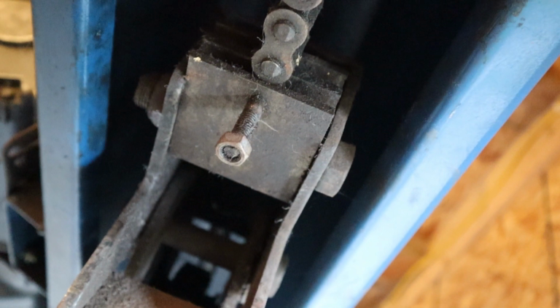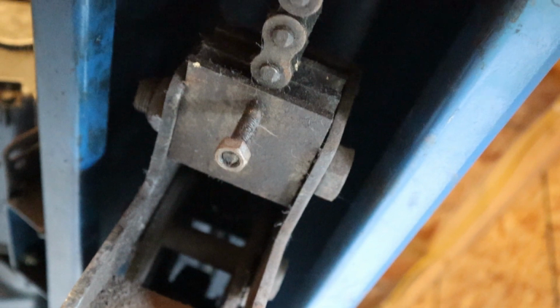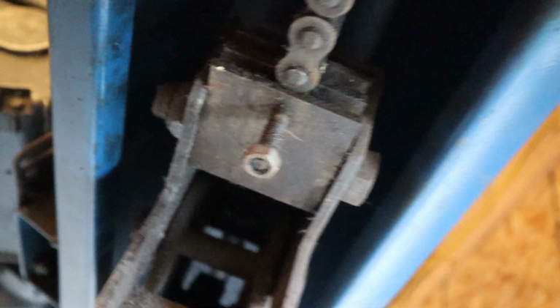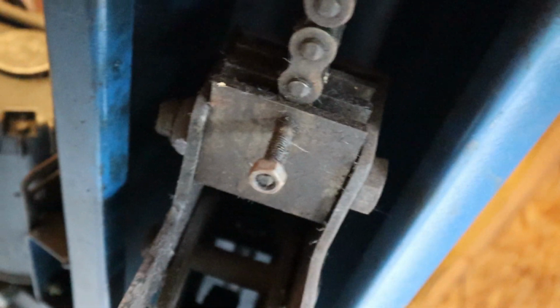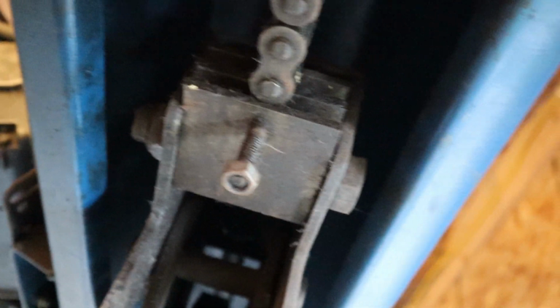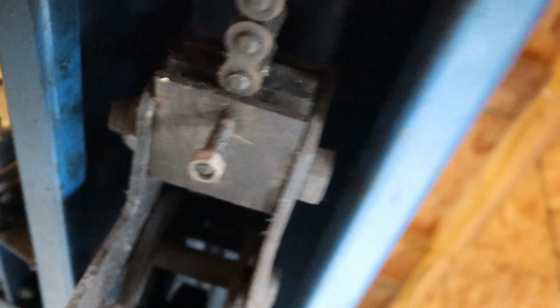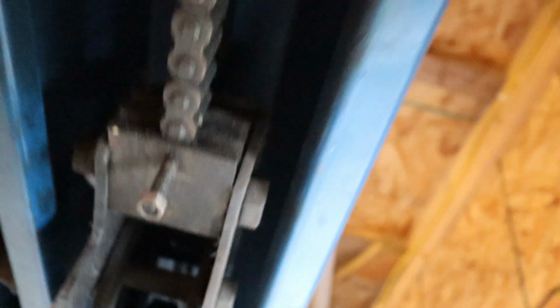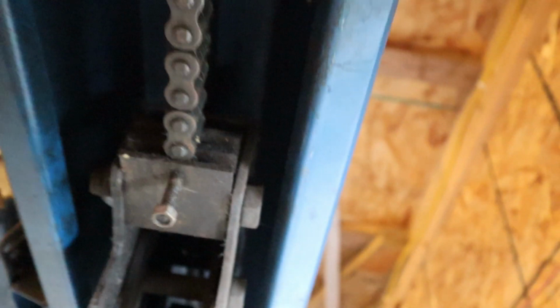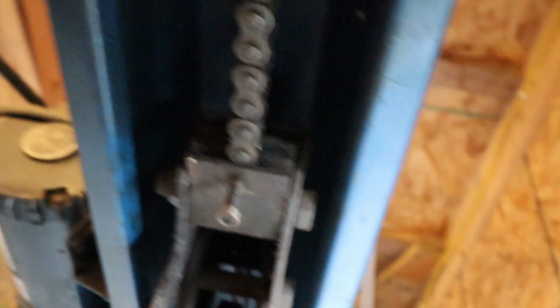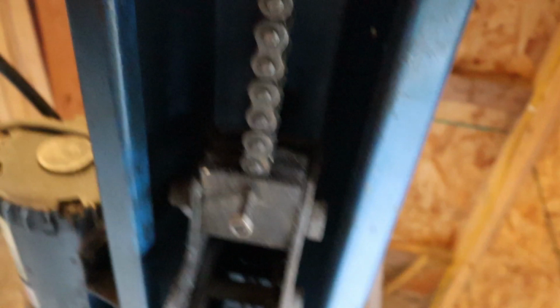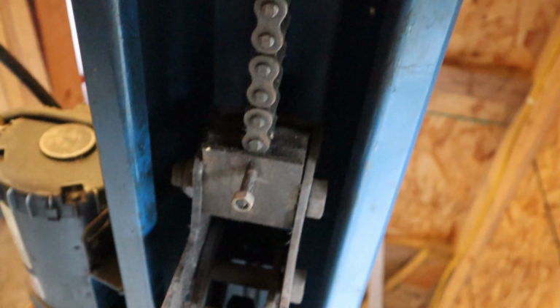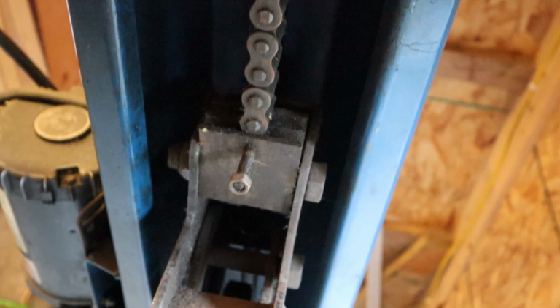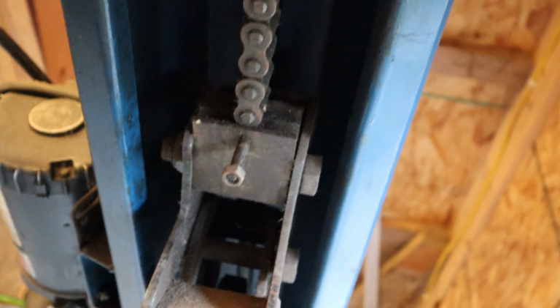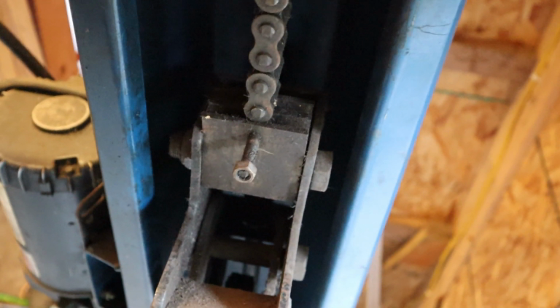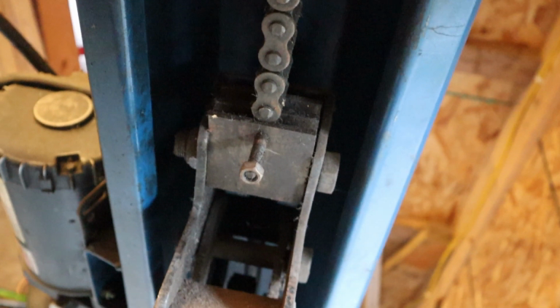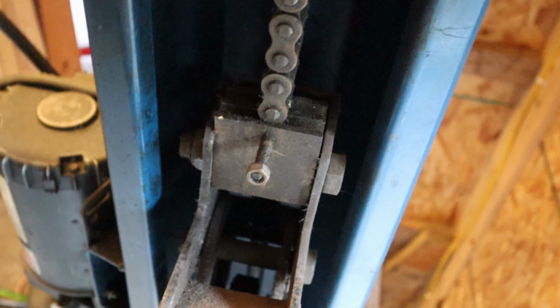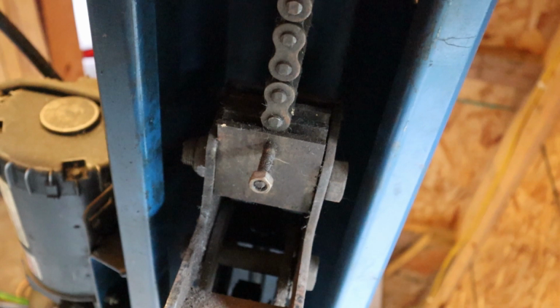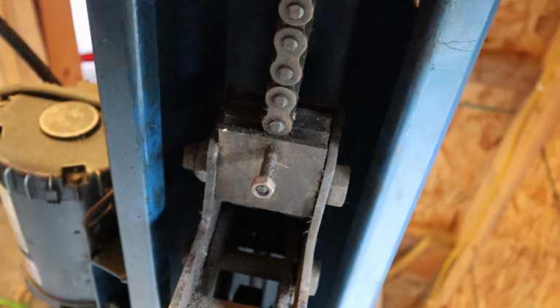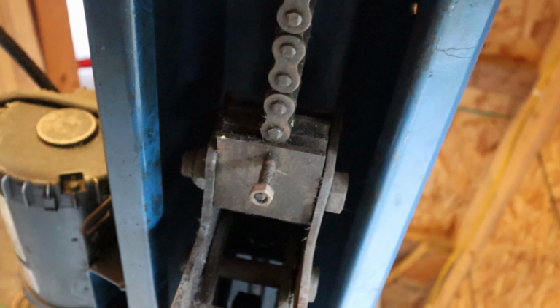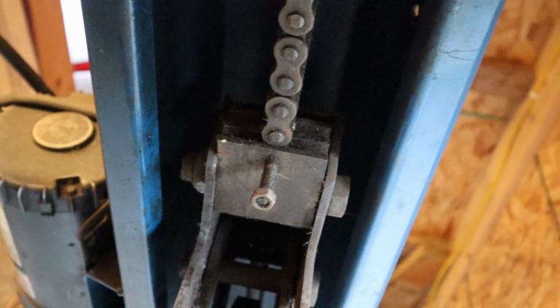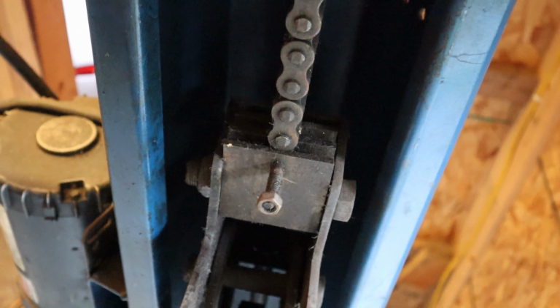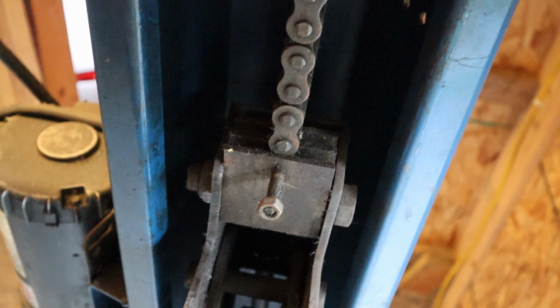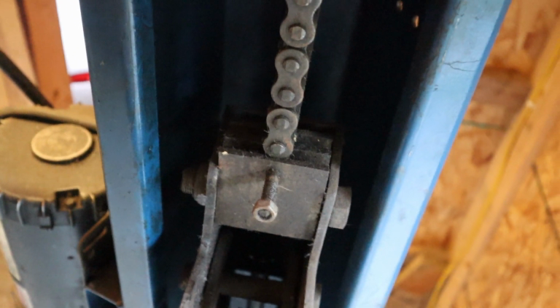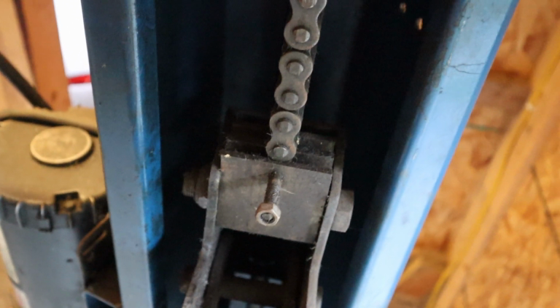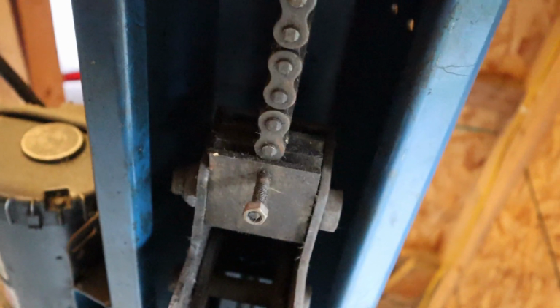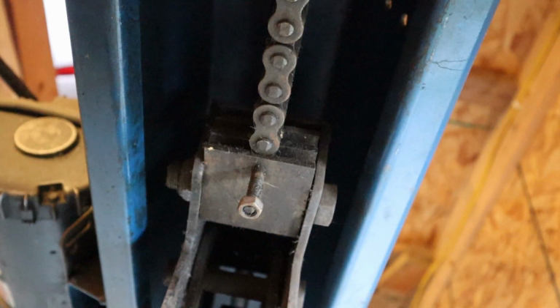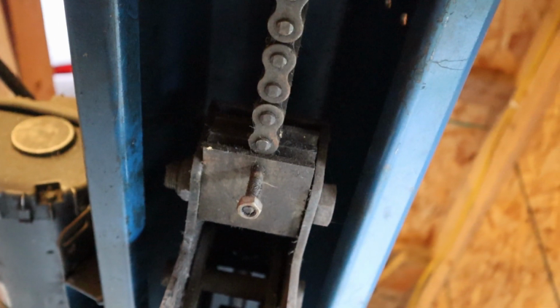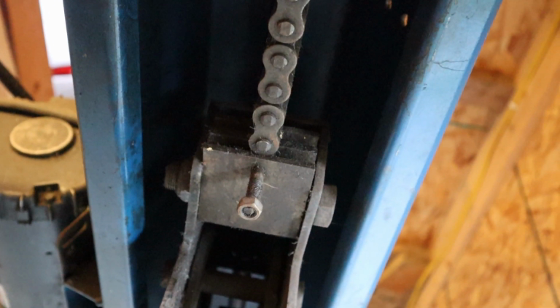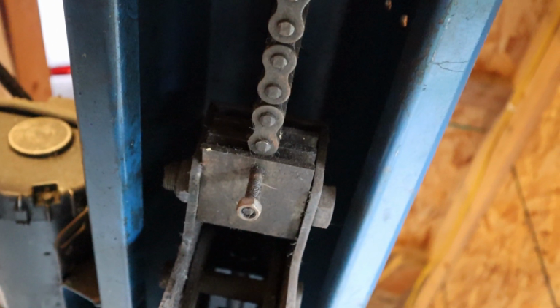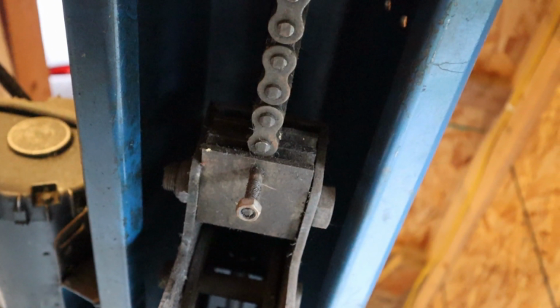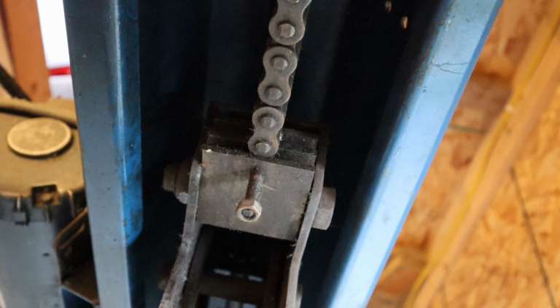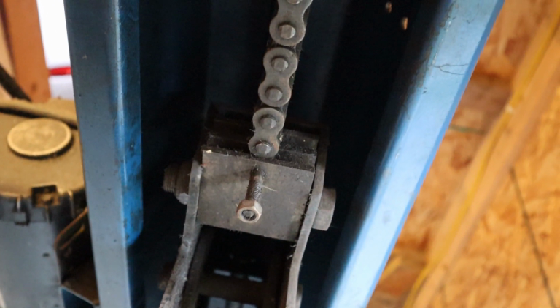This other chain that's connected down there will actually provide the power over to the other side to pull that in. I think that shows where all the chains go — you ought to be able to do it. If you have other questions, leave them in the comments and I'll try to help you out.